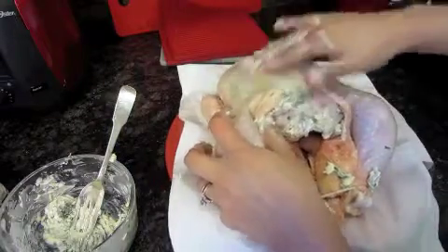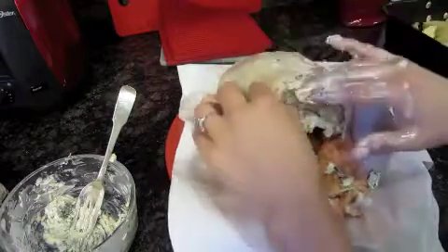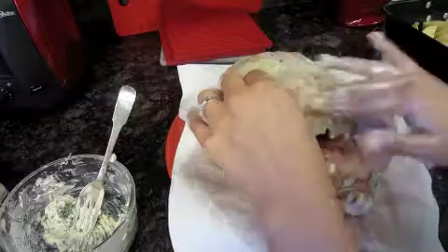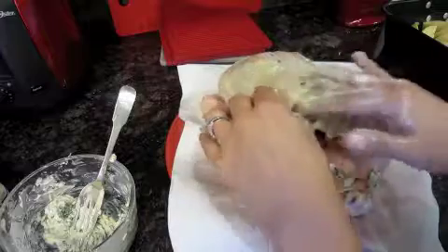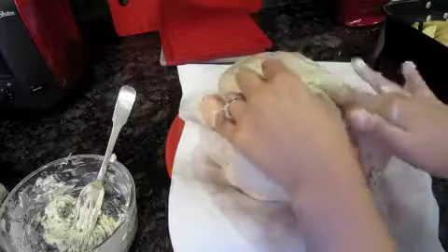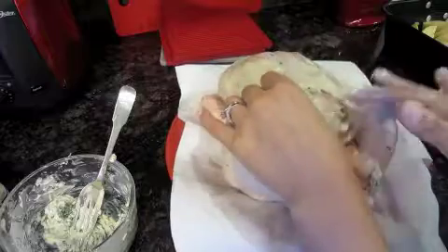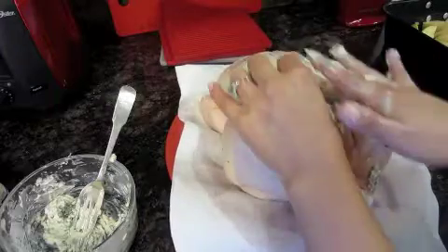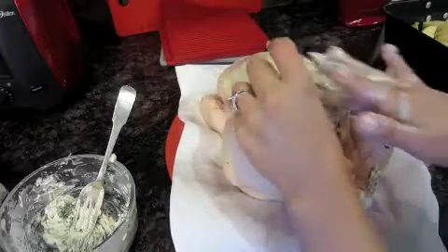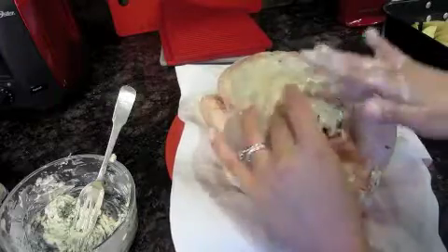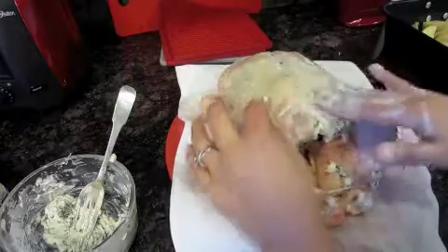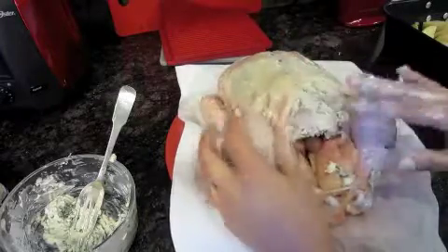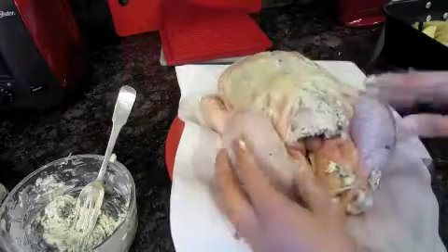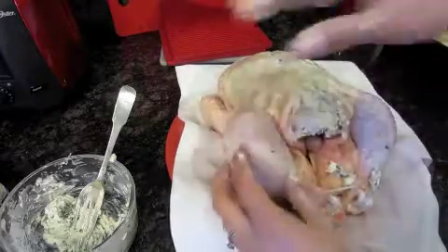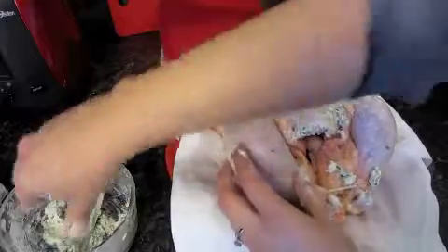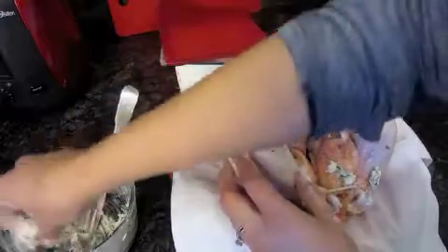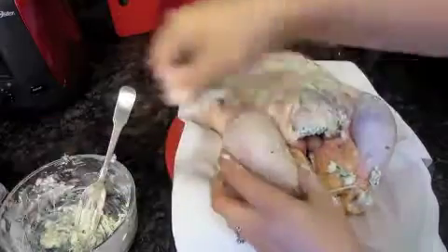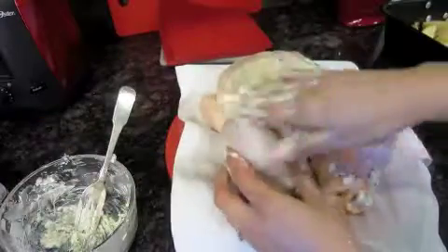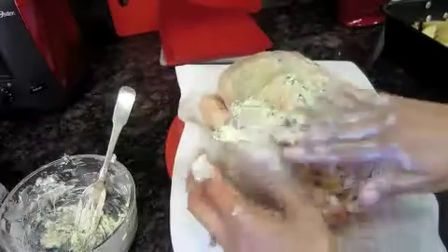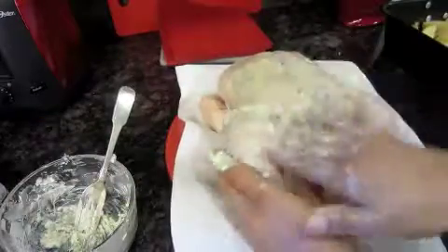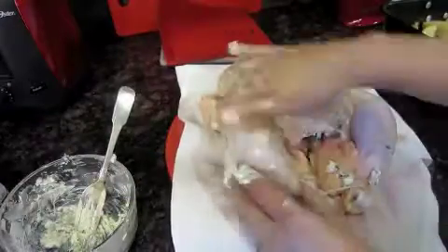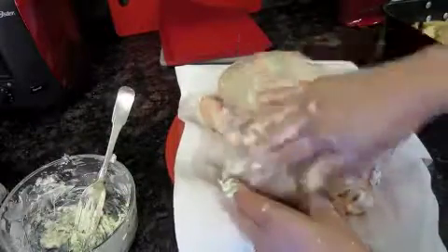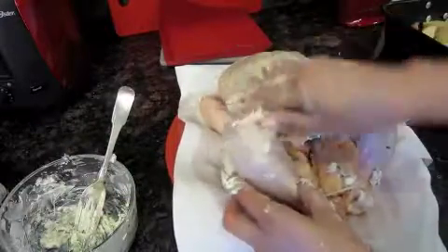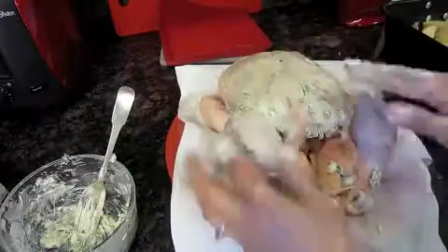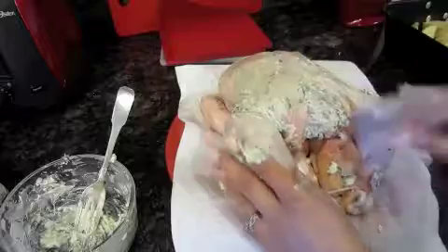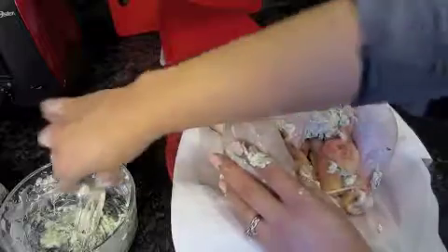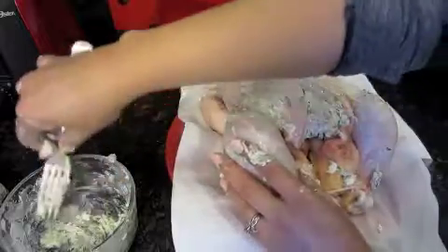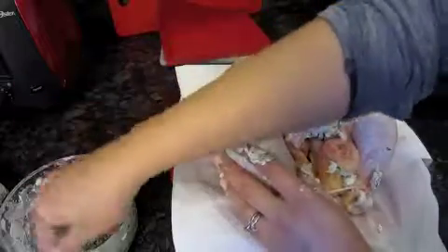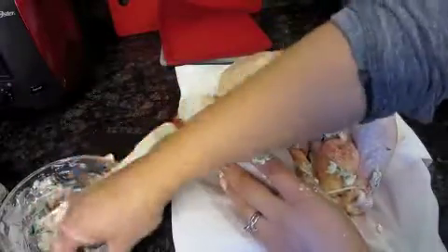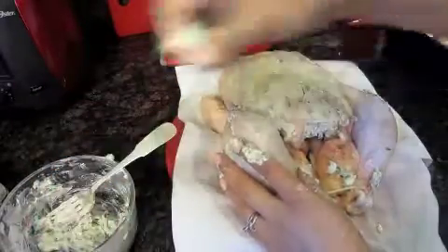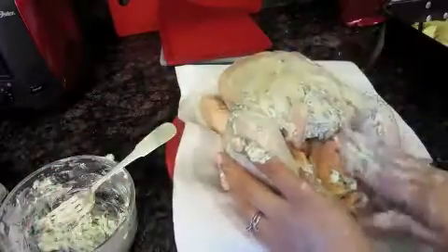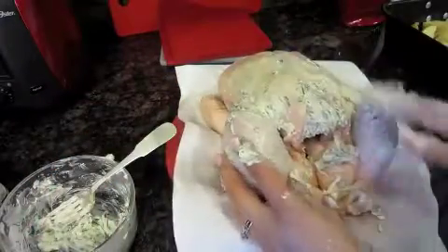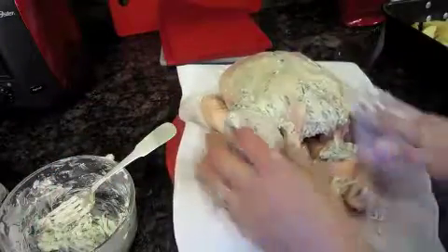Take the rest of the butter and rub it all over the chicken — on the legs and on the wings. This is going to give the bird a nice color as well as crispy skin and great flavor.